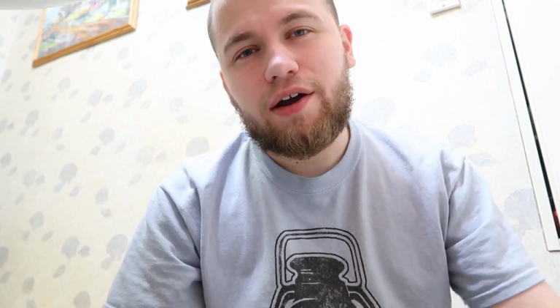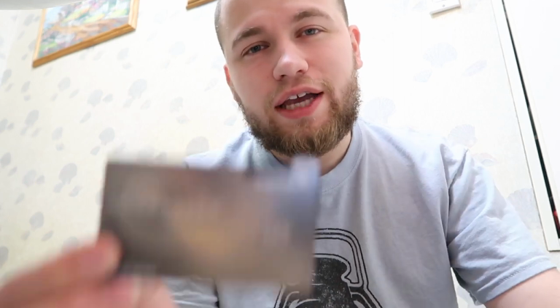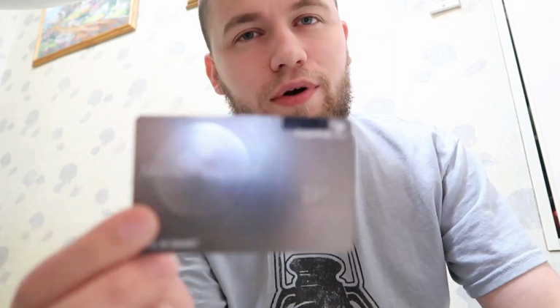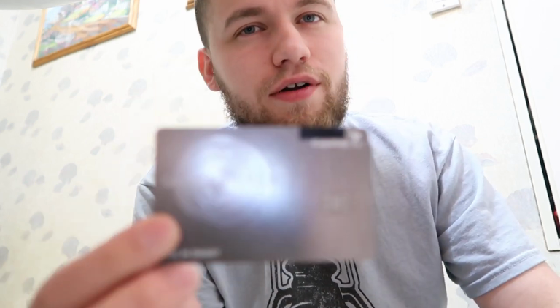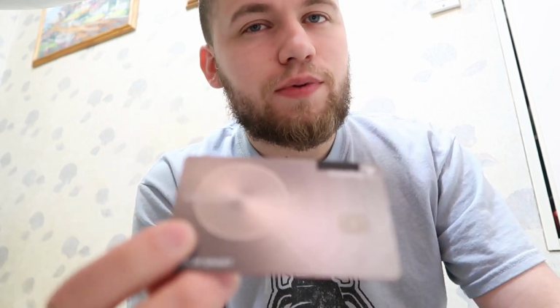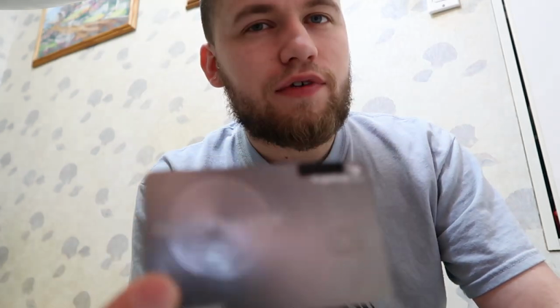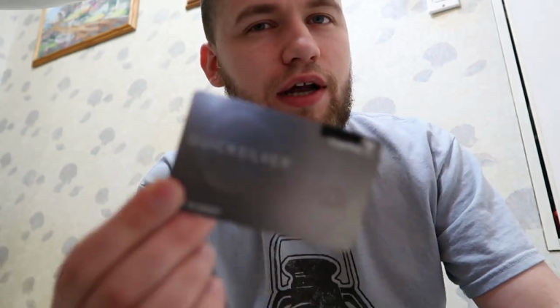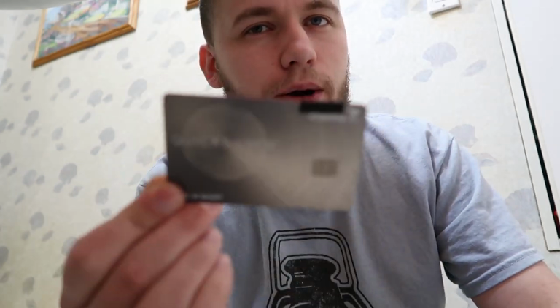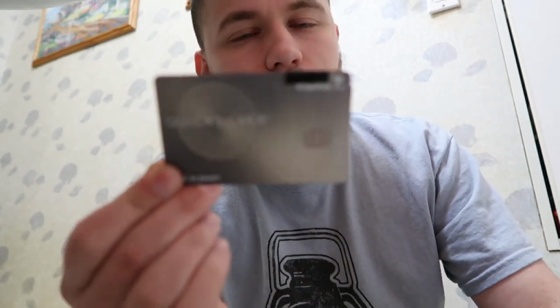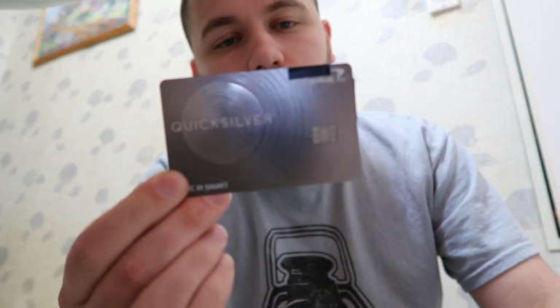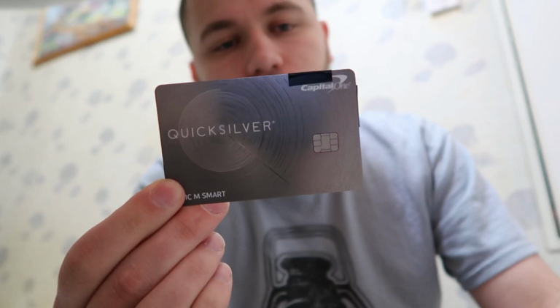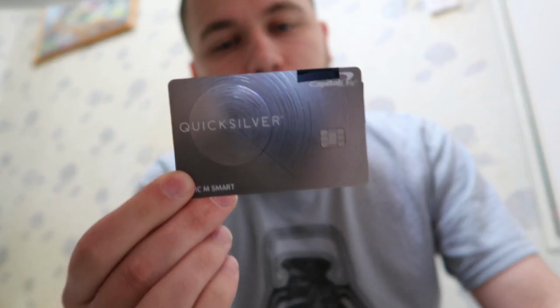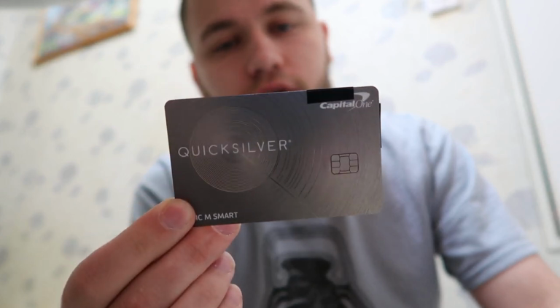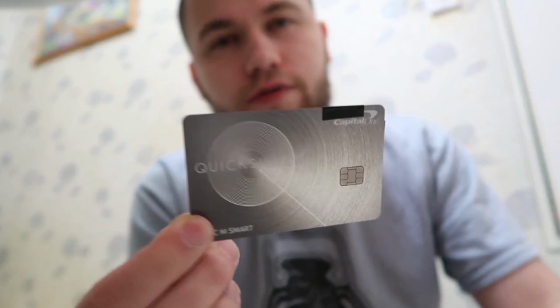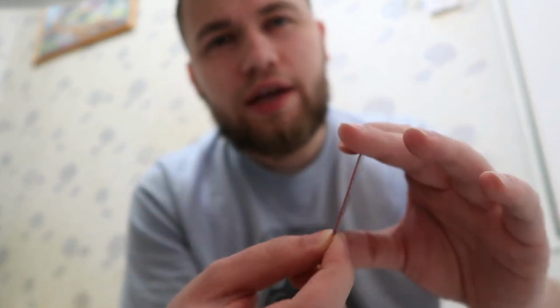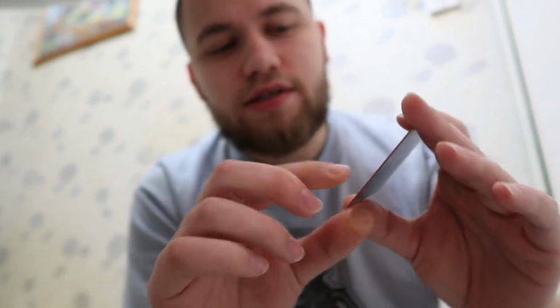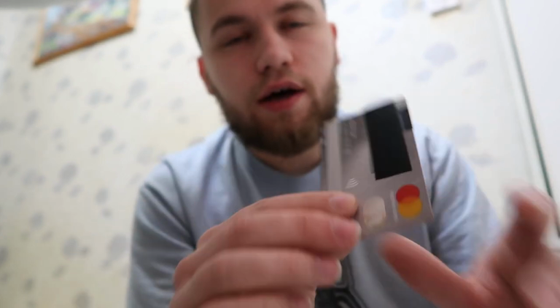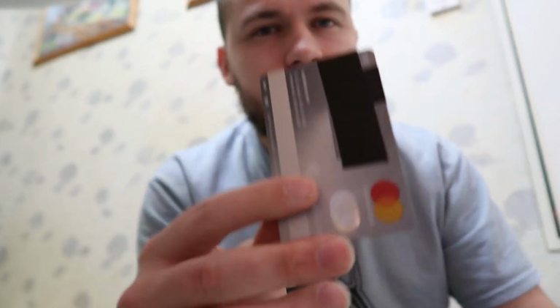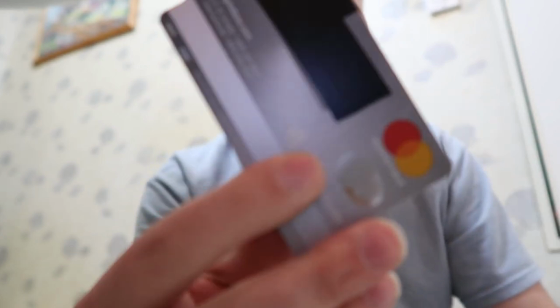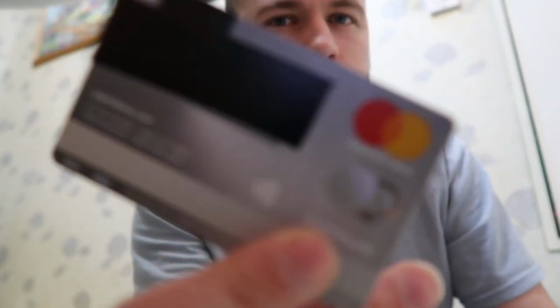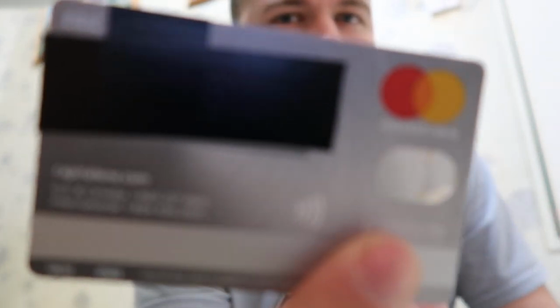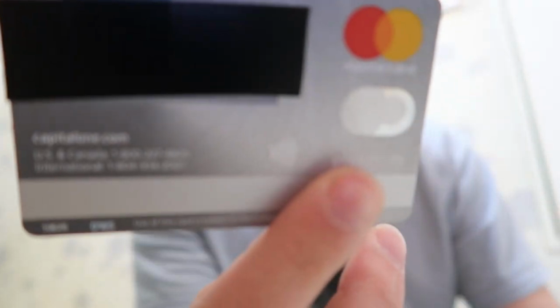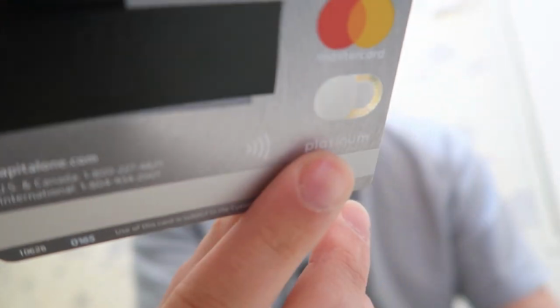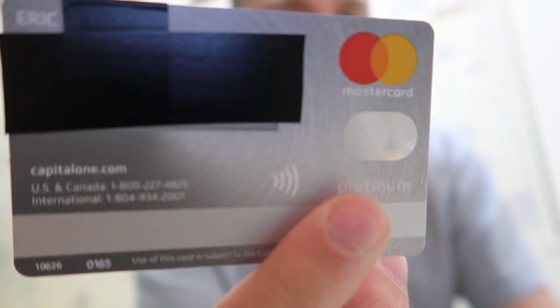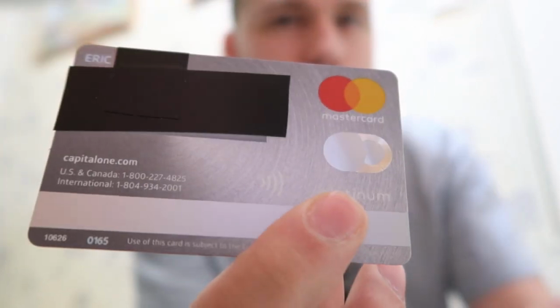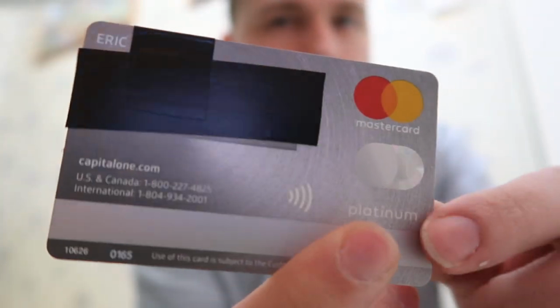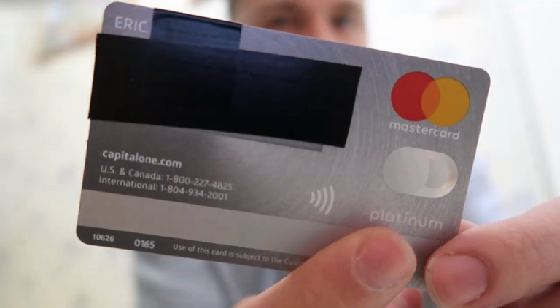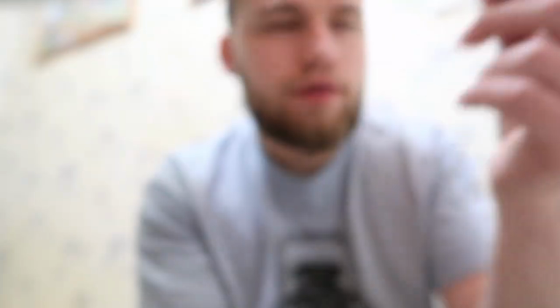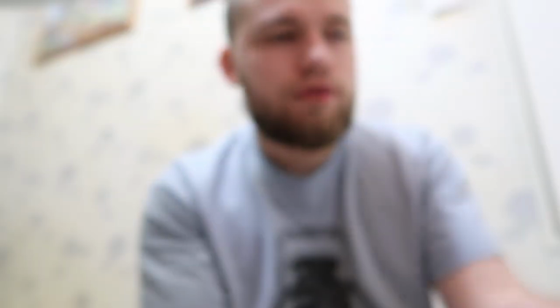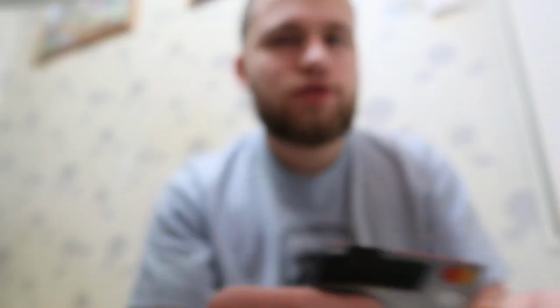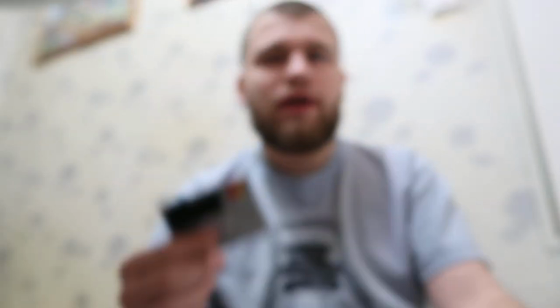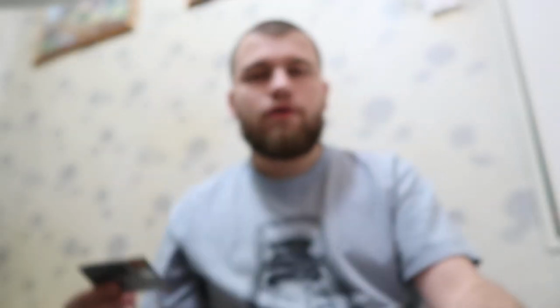Got another Capital One card. This is the Quicksilver. This is what I upgraded my other card to. This one has the wave pay type stuff — like you put it on the register and it'll pay for it.